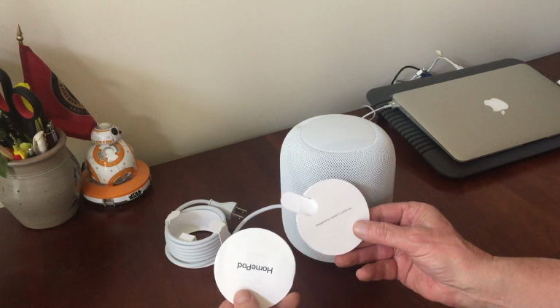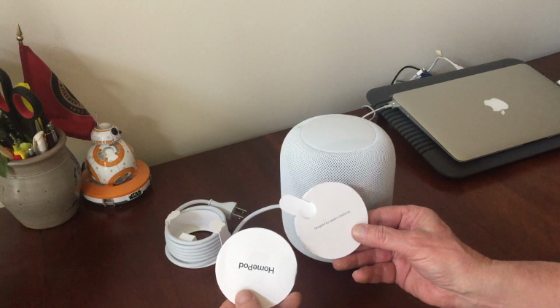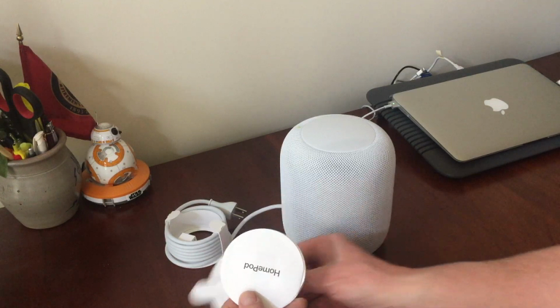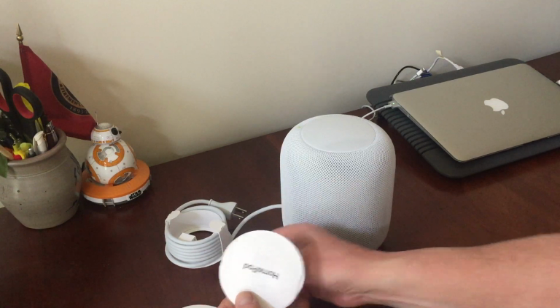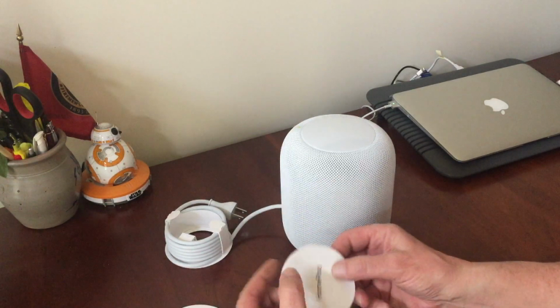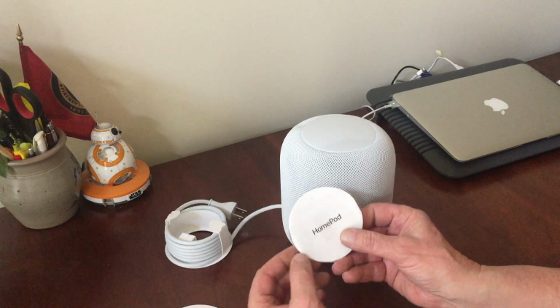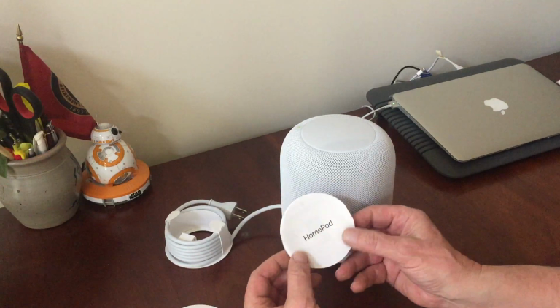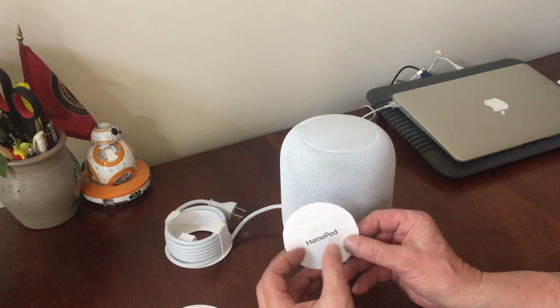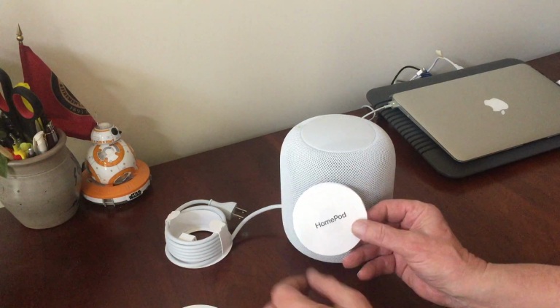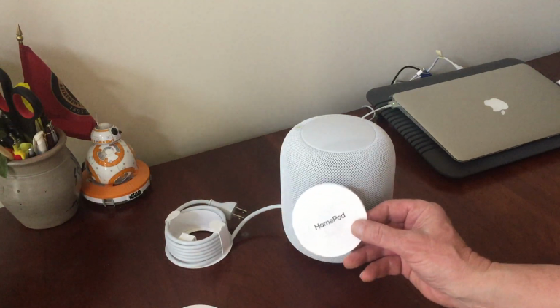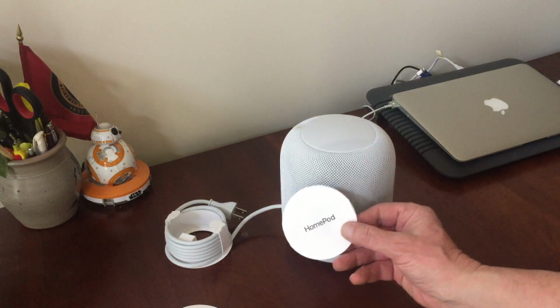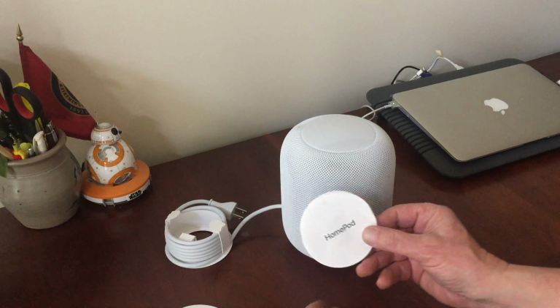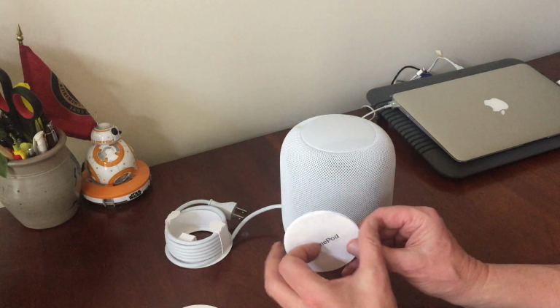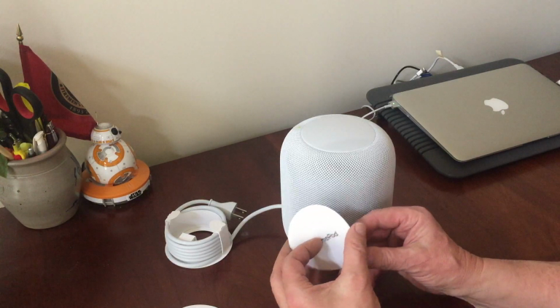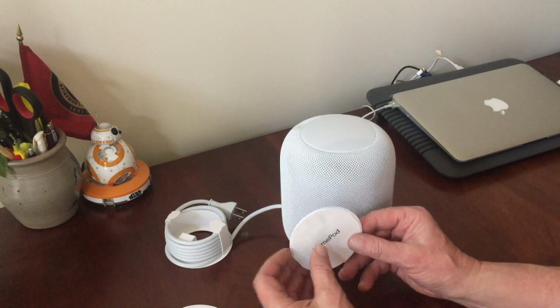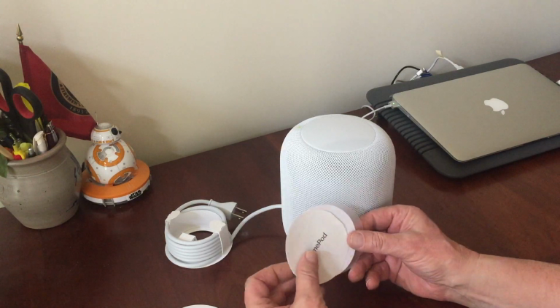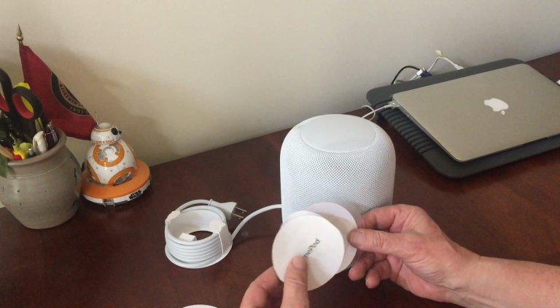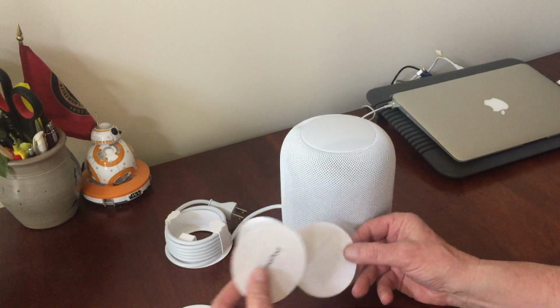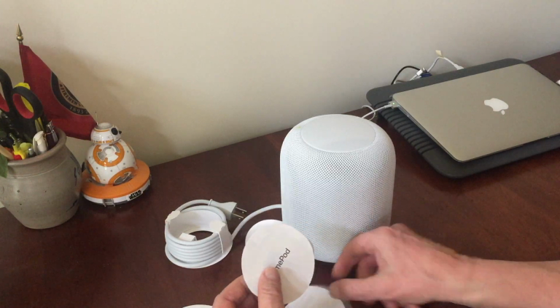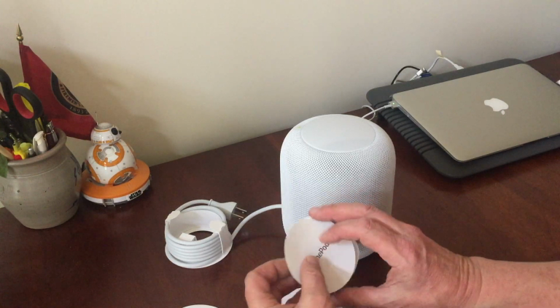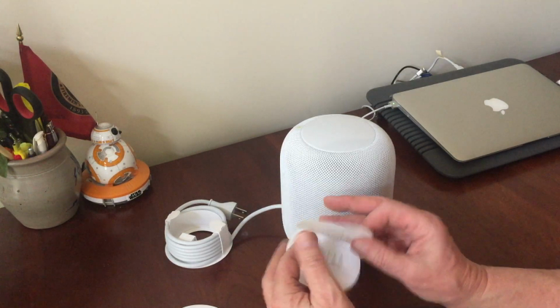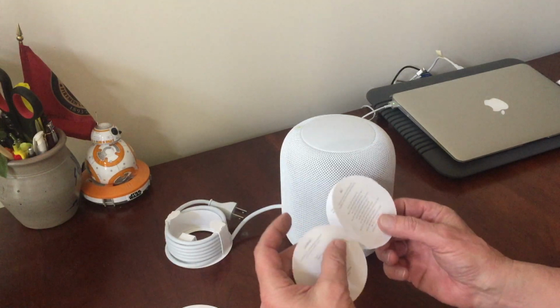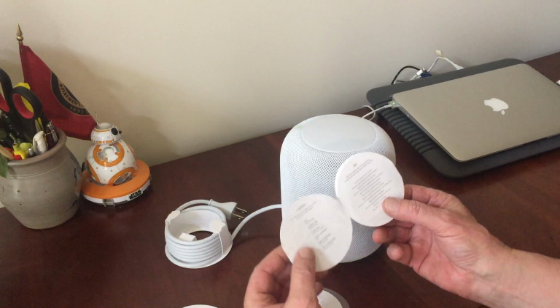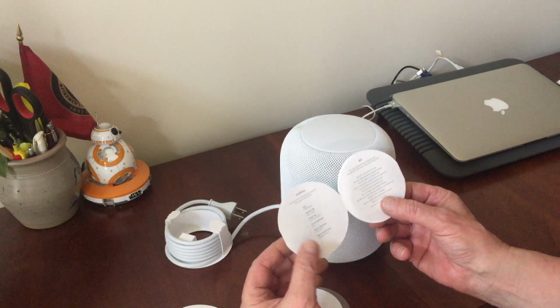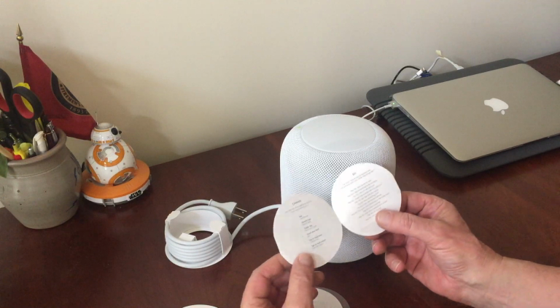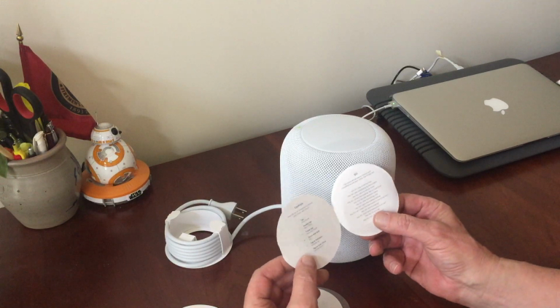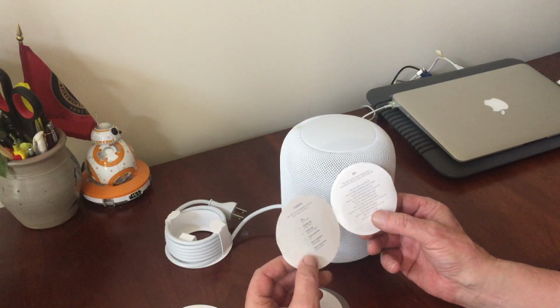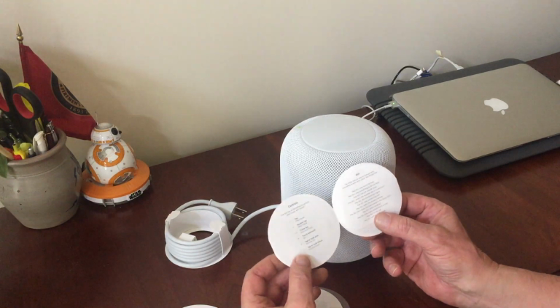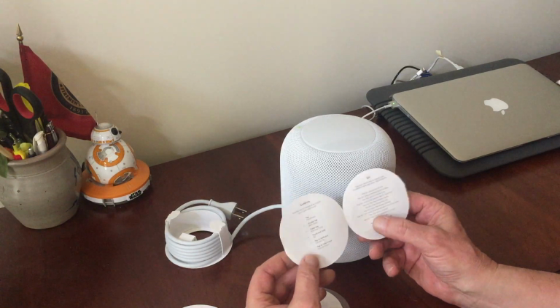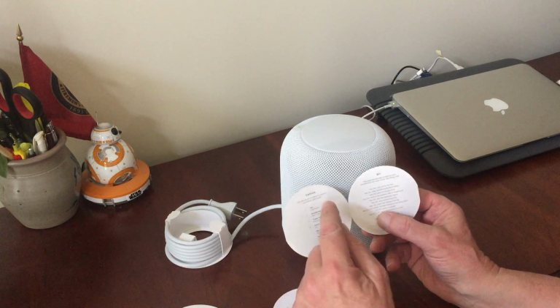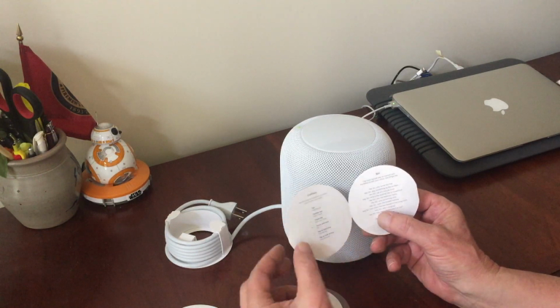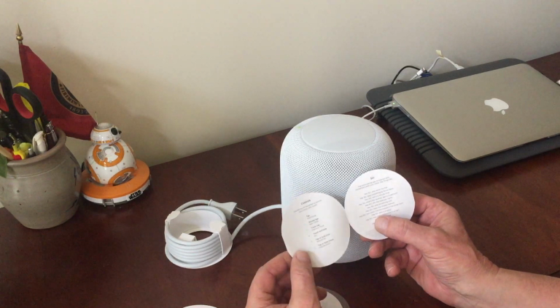"Designed by Apple in California" — very nice. And it looks like some instructions for Siri and information about the controls.